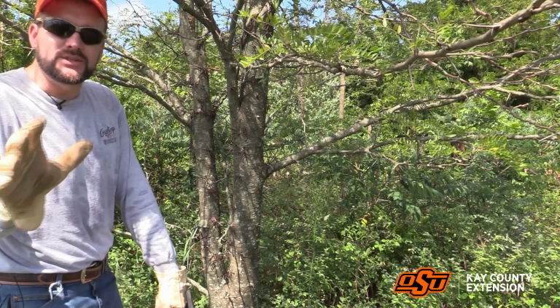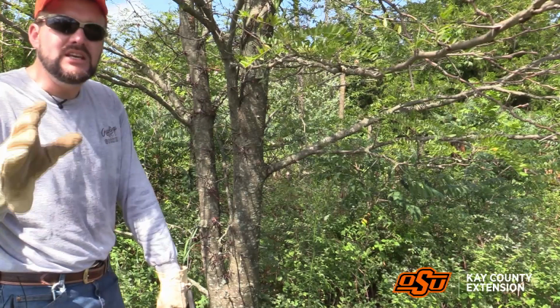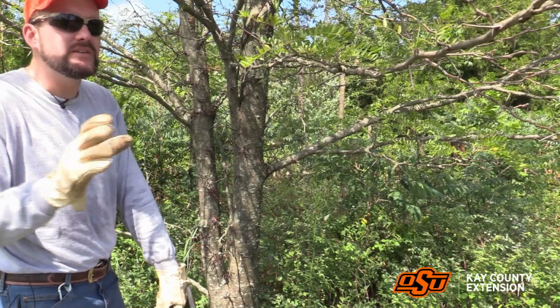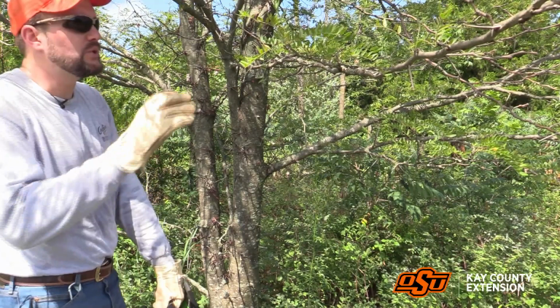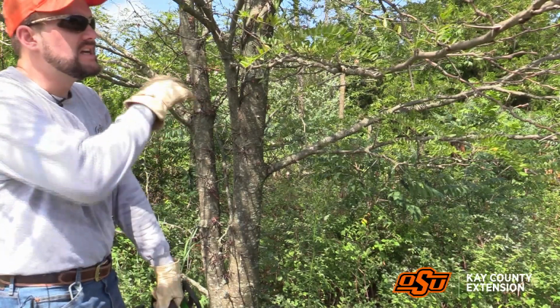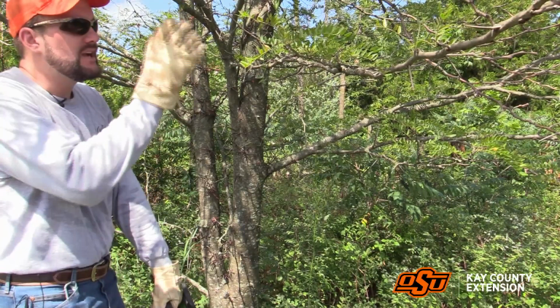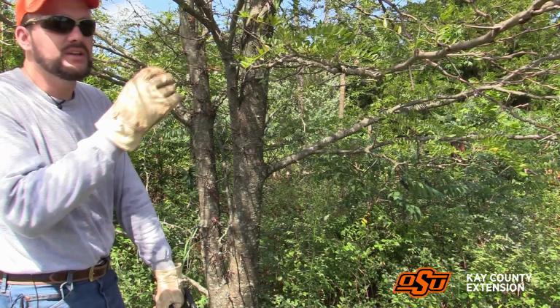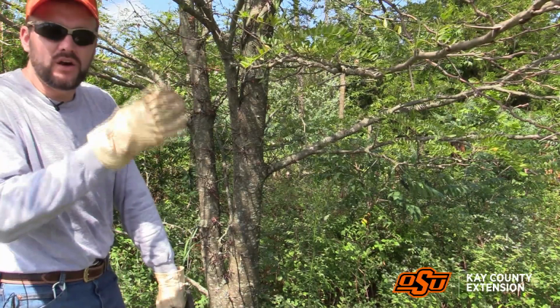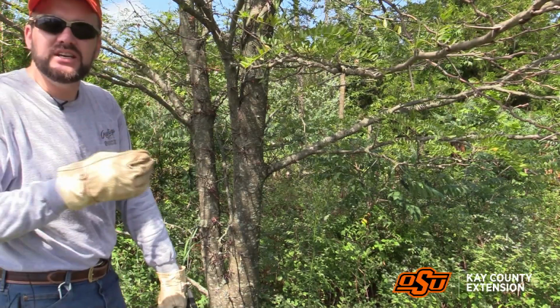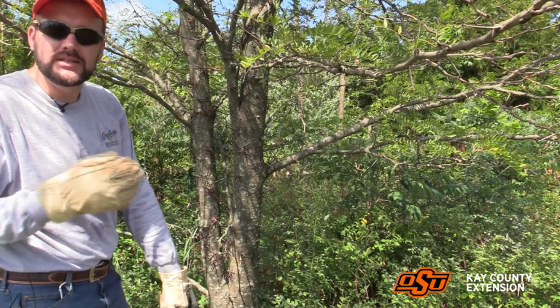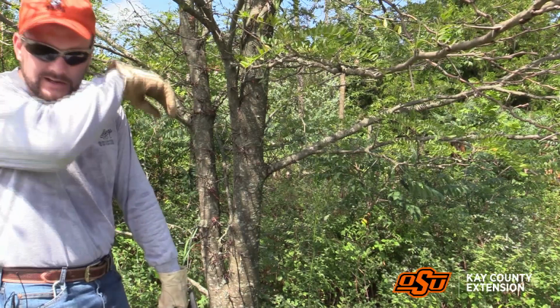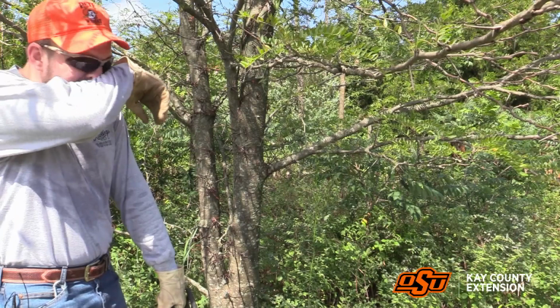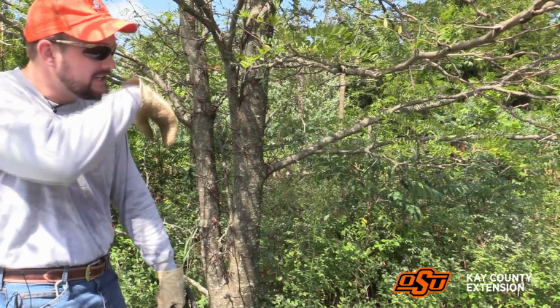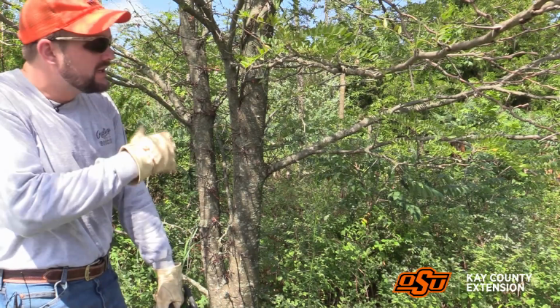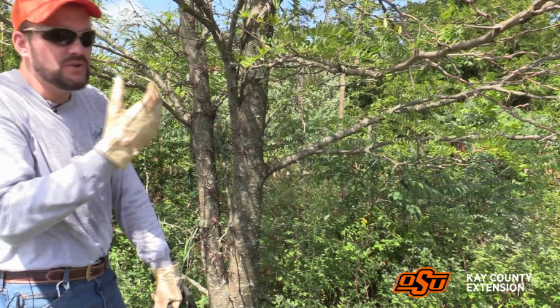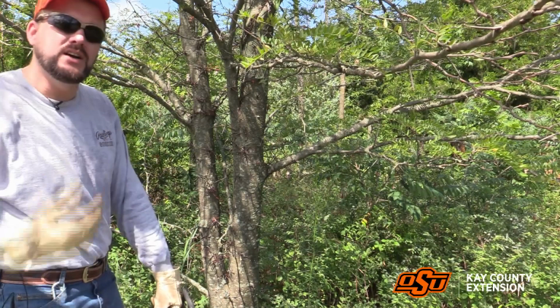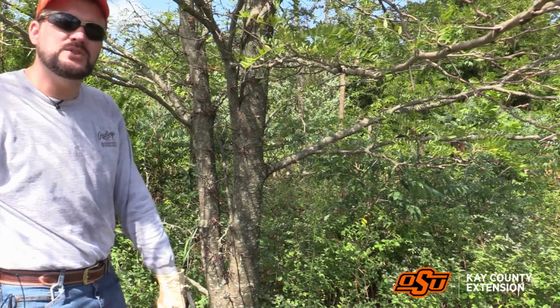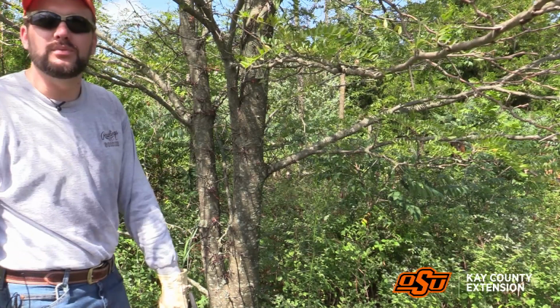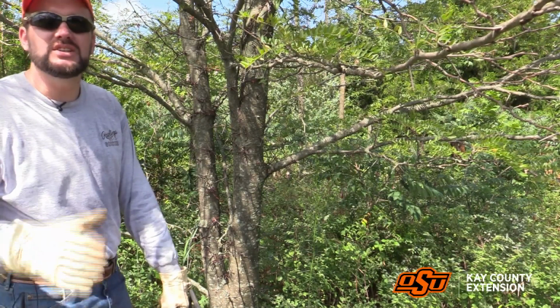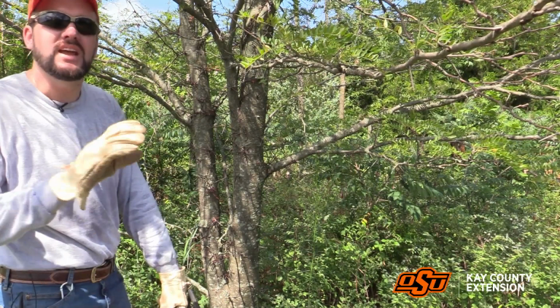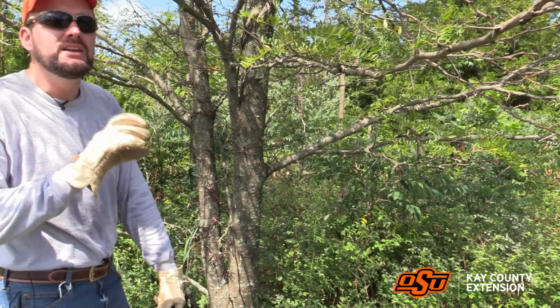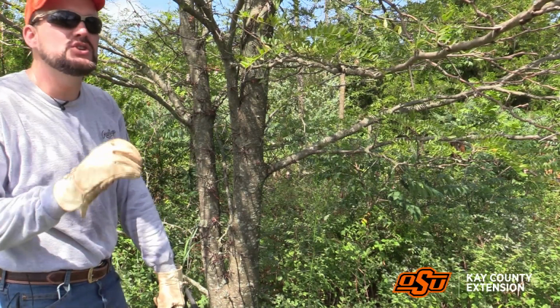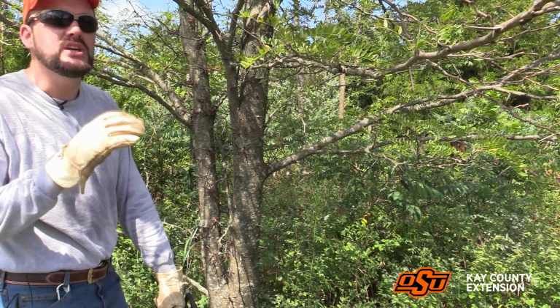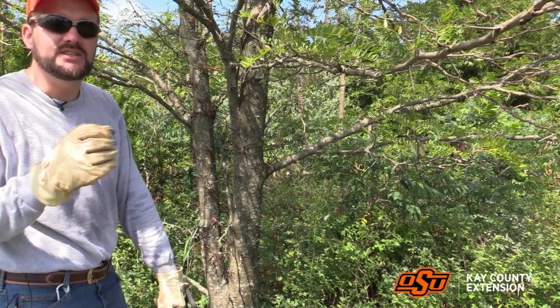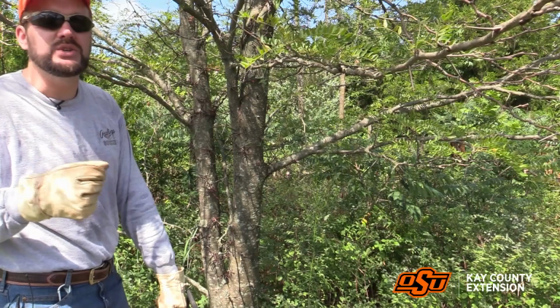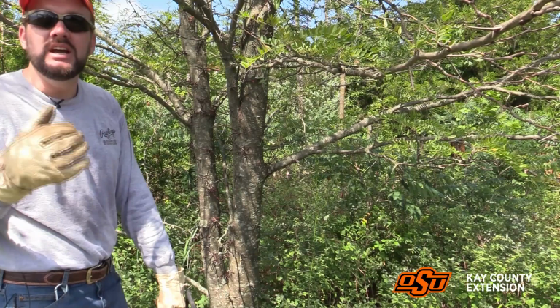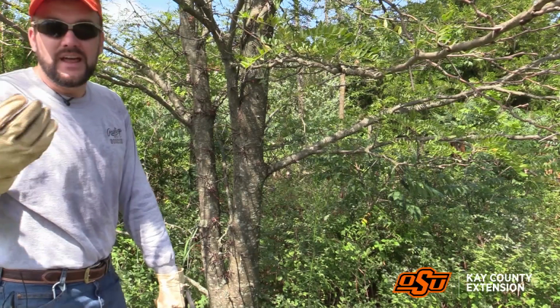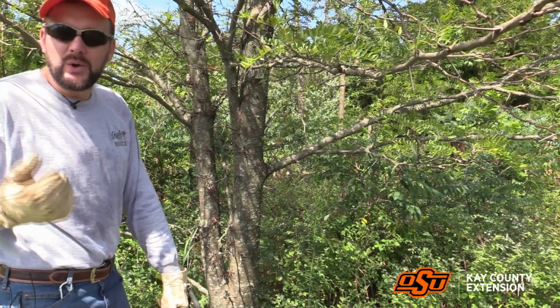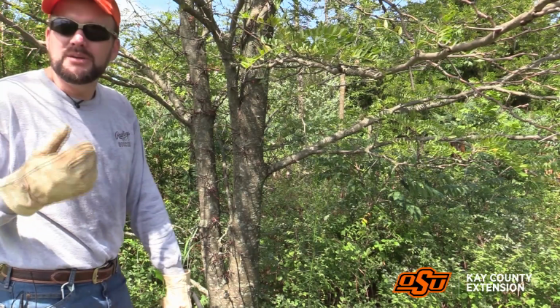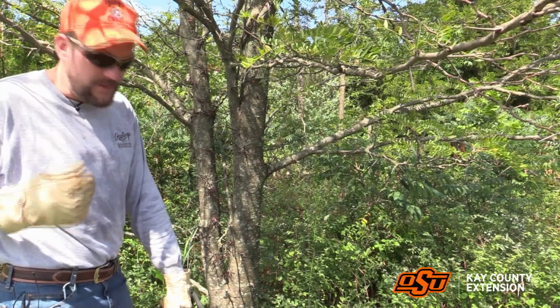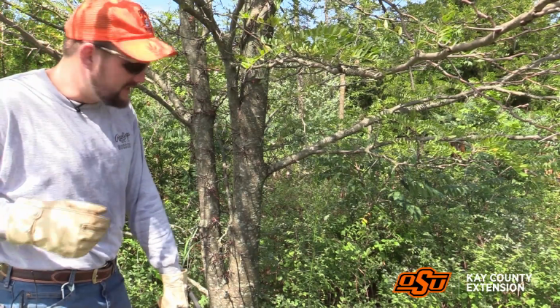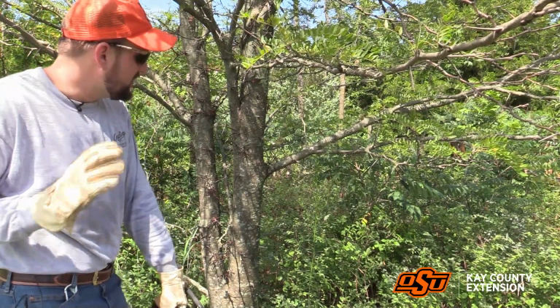Certainly survey the tree and make sure that largely it's still a very healthy tree, because if you're cutting off some of those healthy branches on a damaged or diseased tree, that could ultimately be something that does it in.